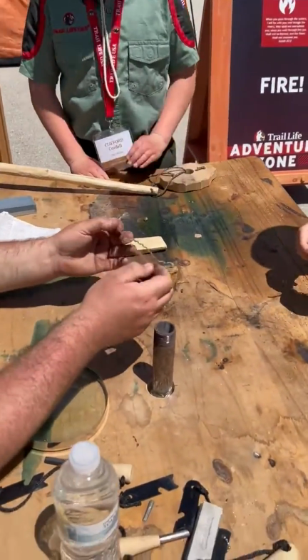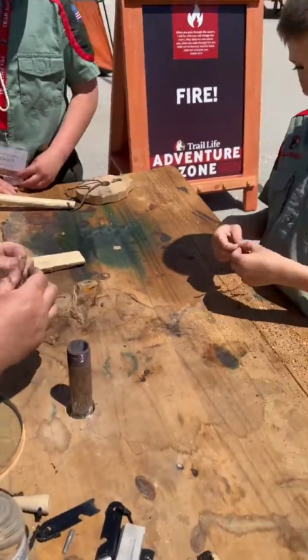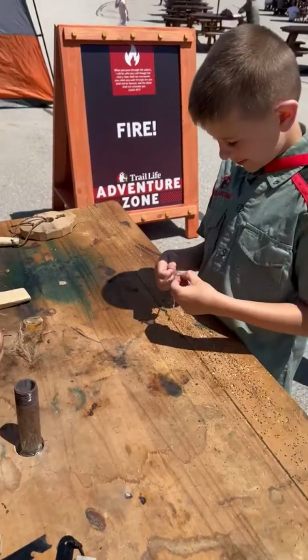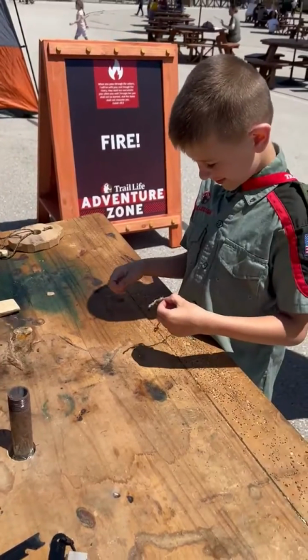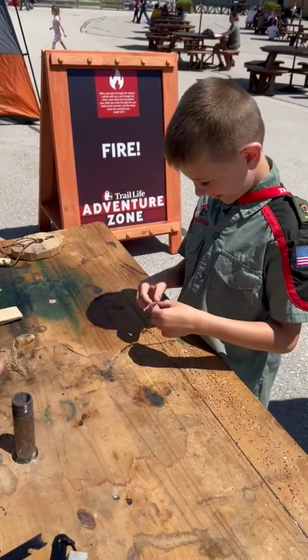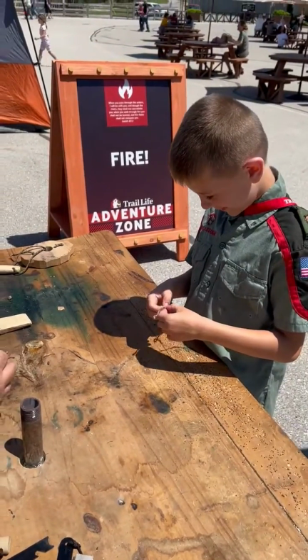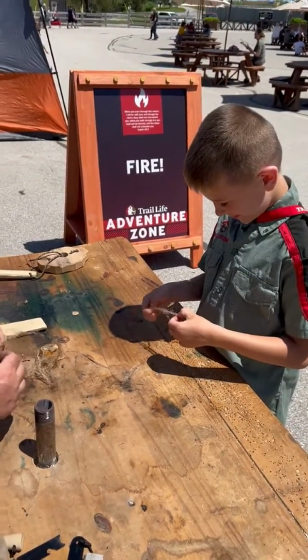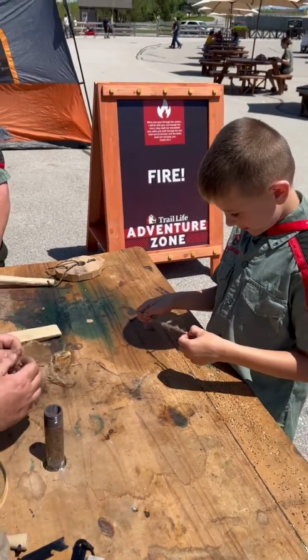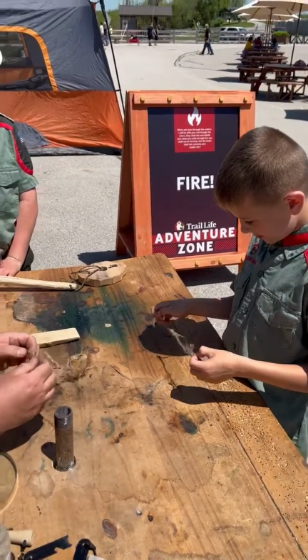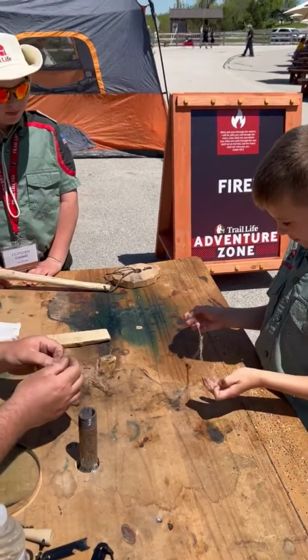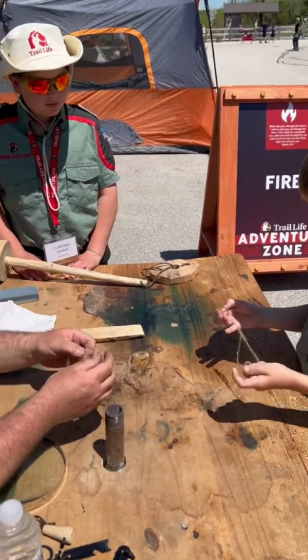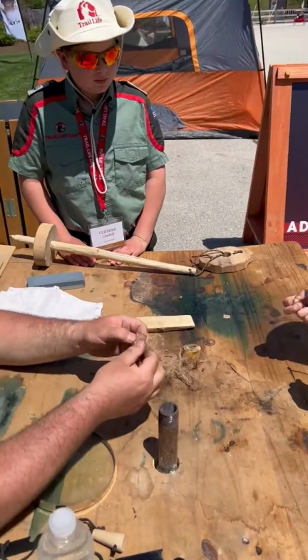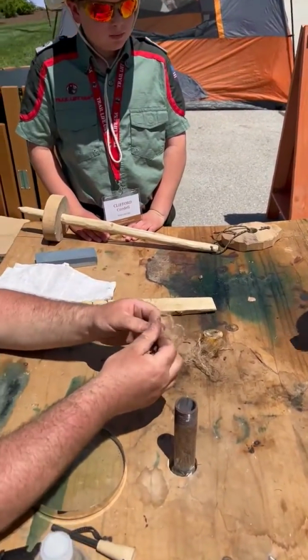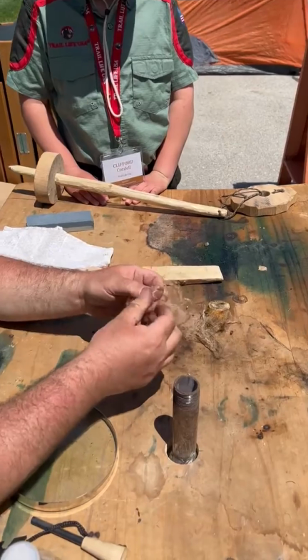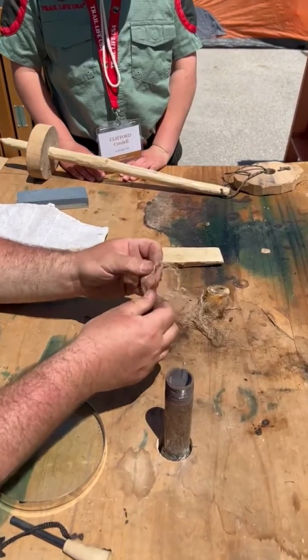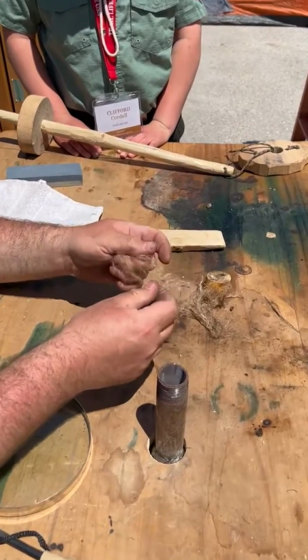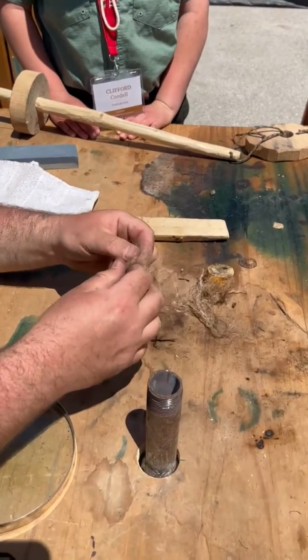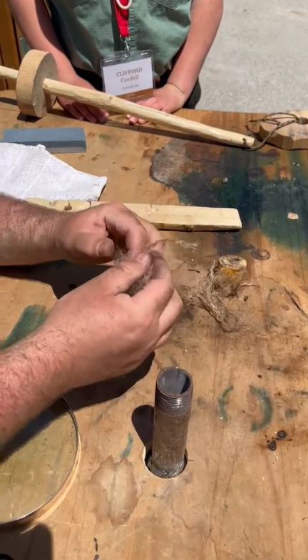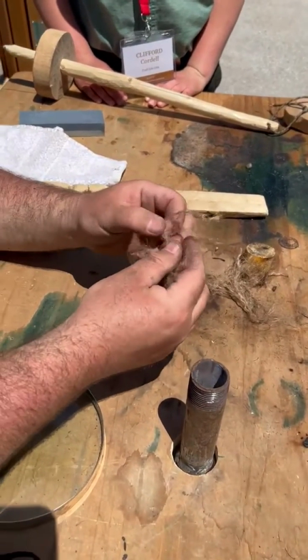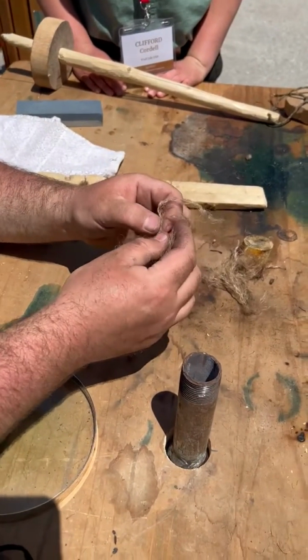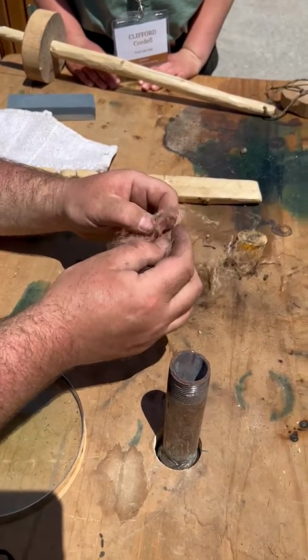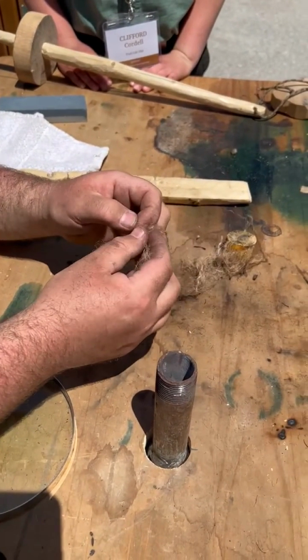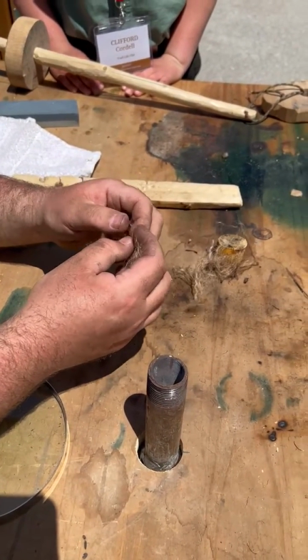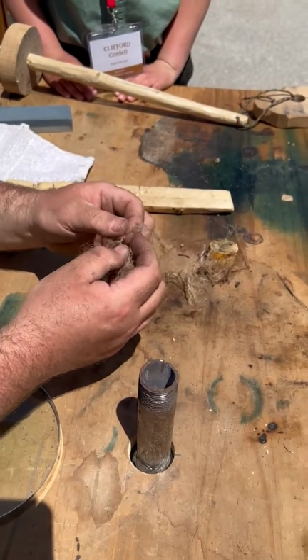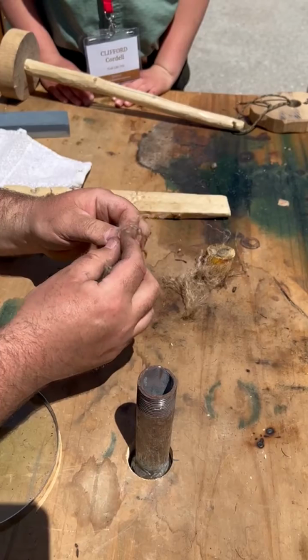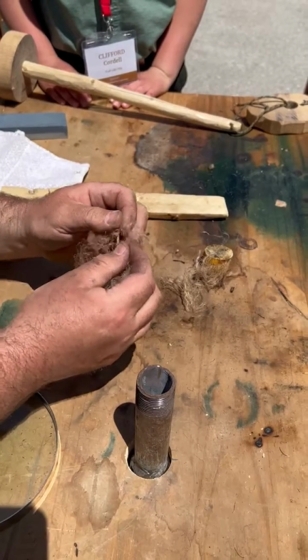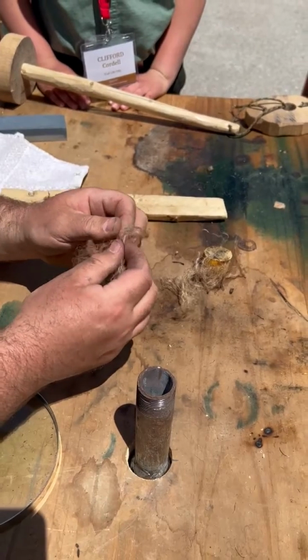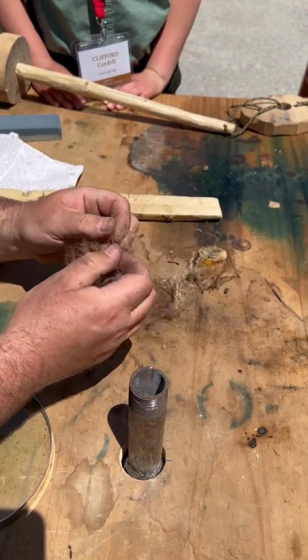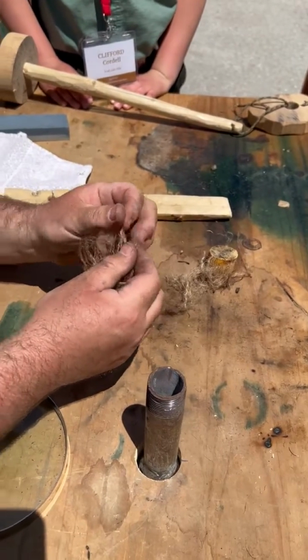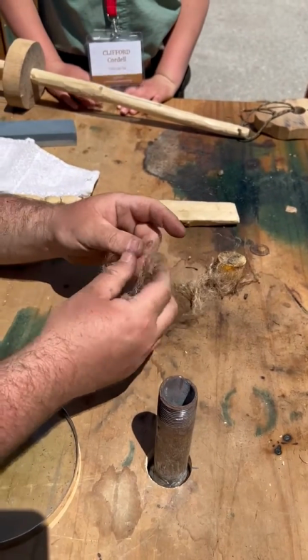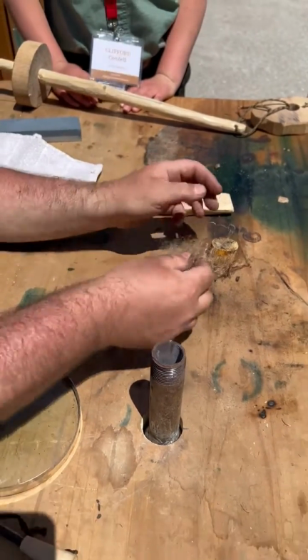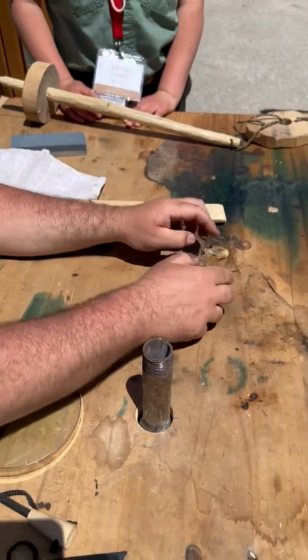He's learning how to light a fire with different methods. So this method here is he's taking jute. What are we doing here taking jute? We're making a bird's nest. Bird's nest, okay.